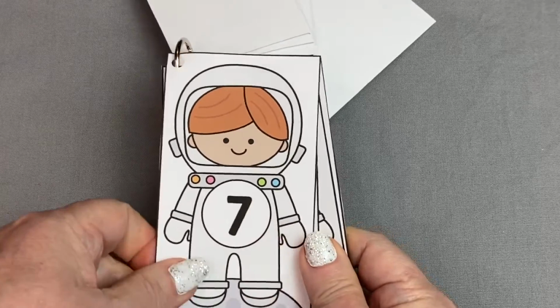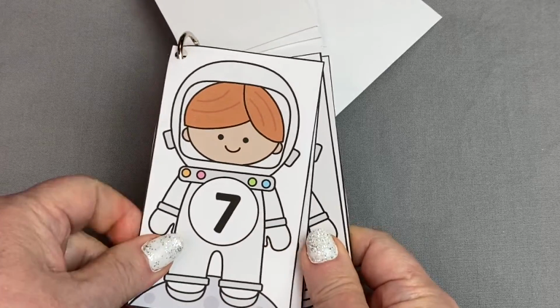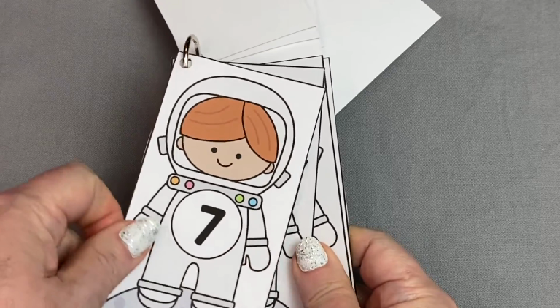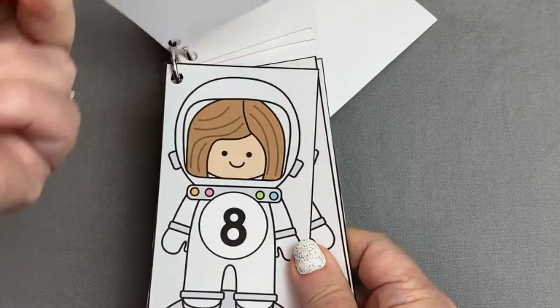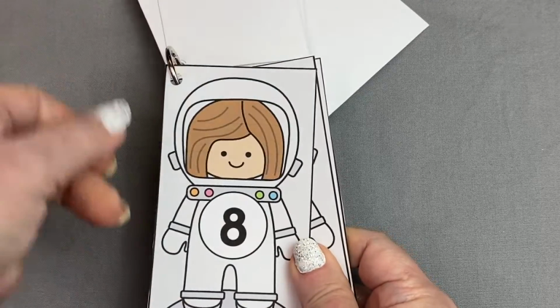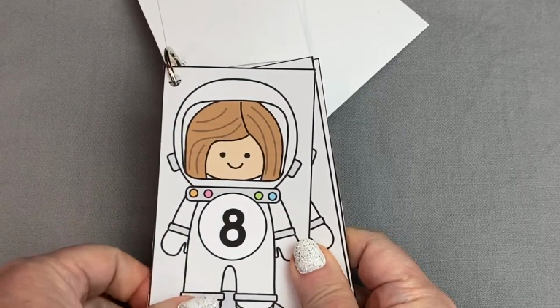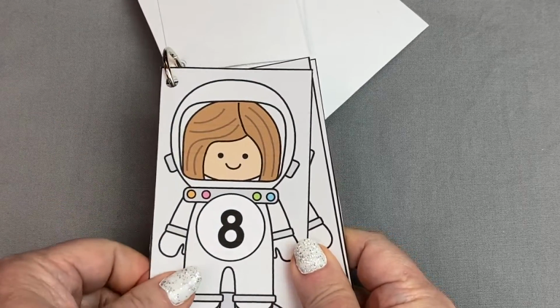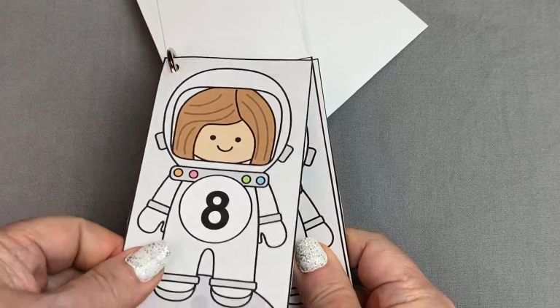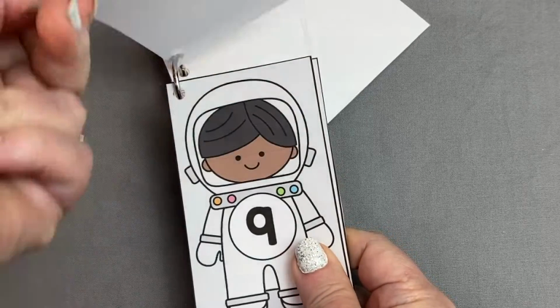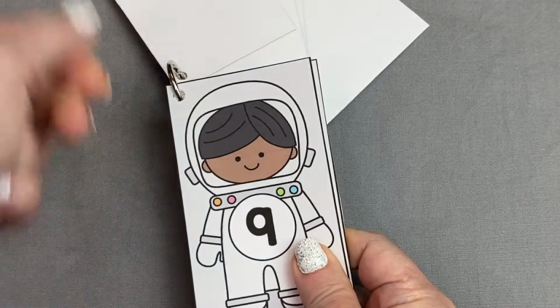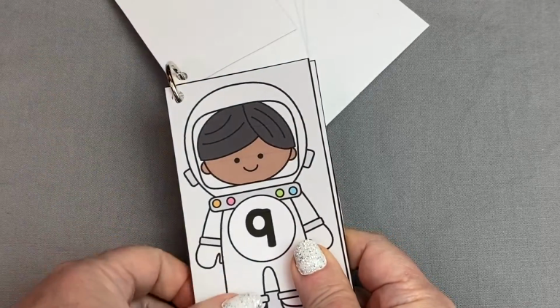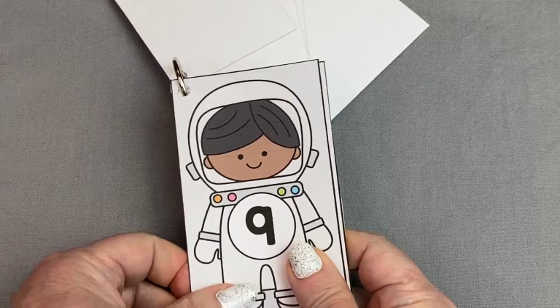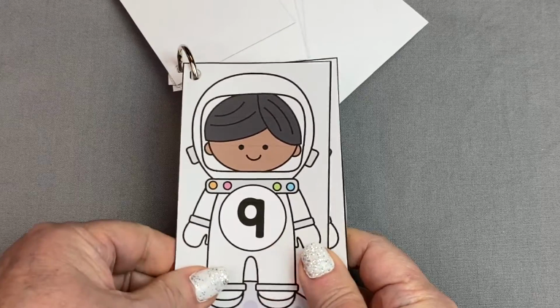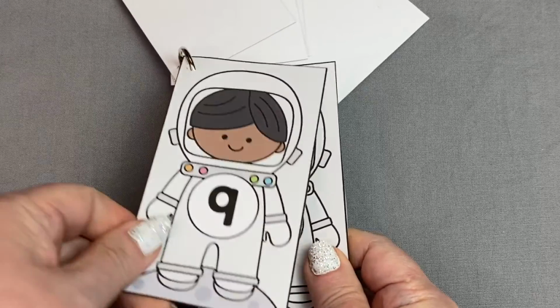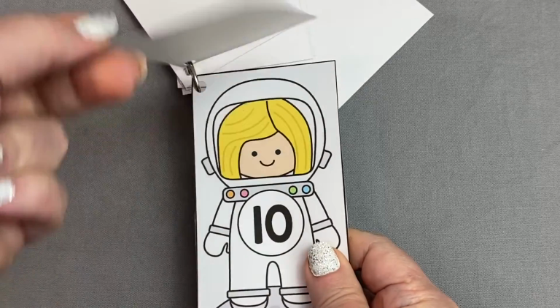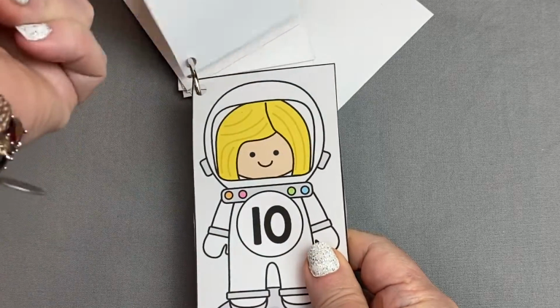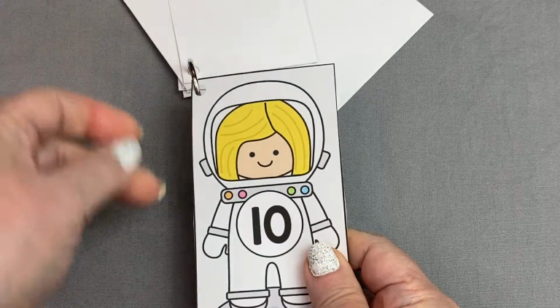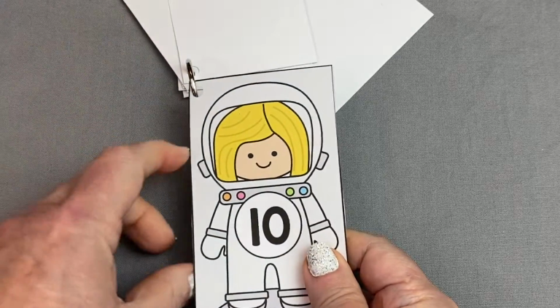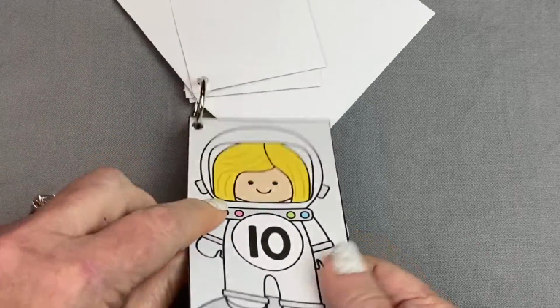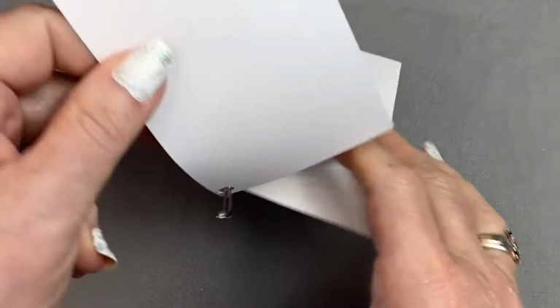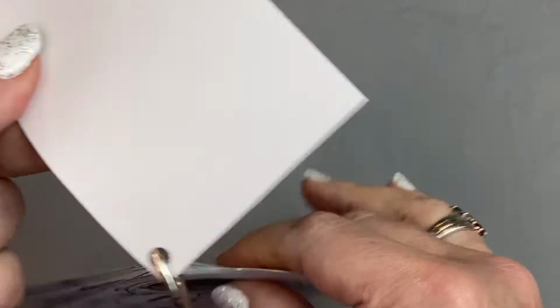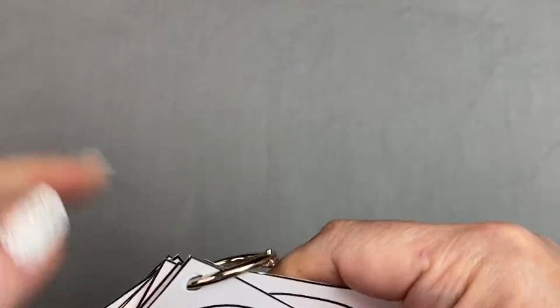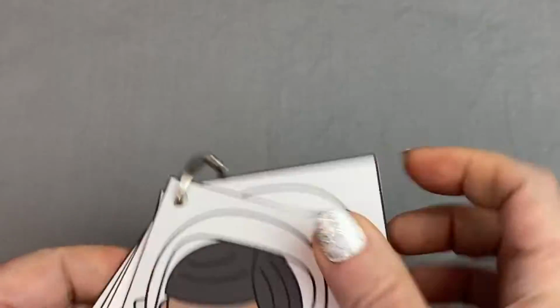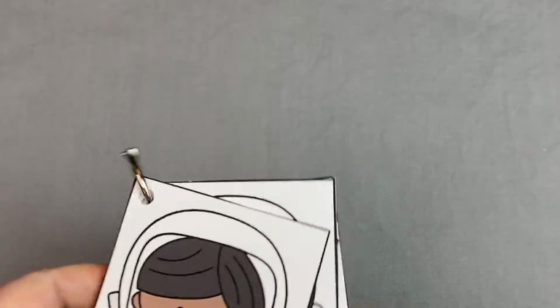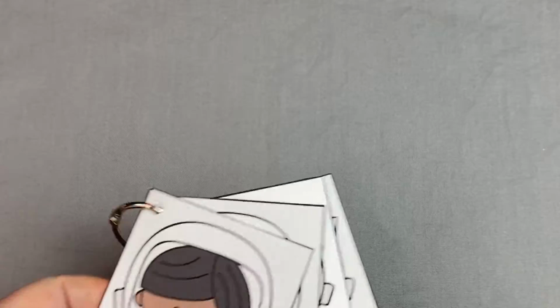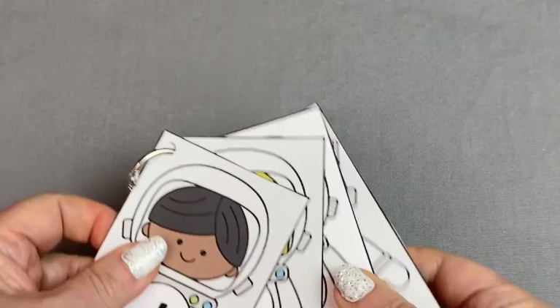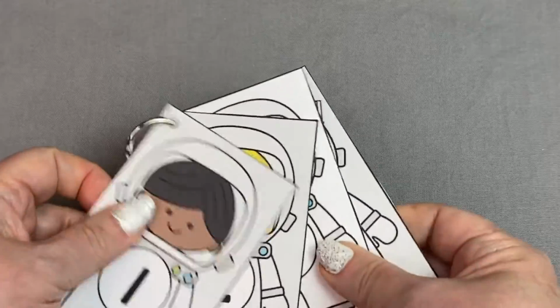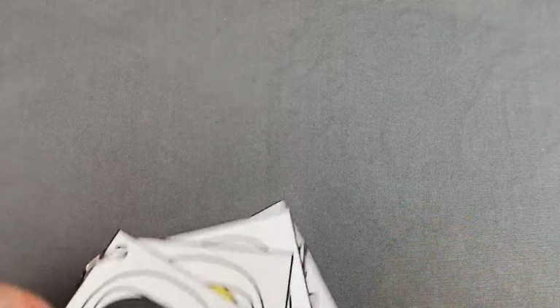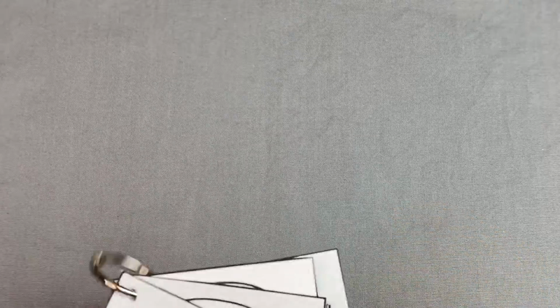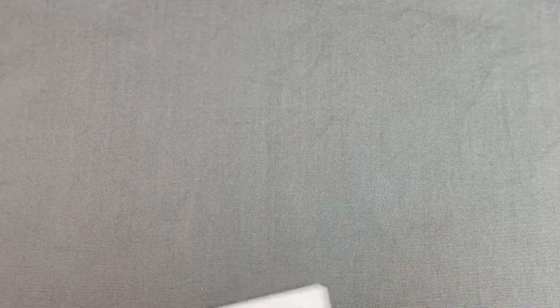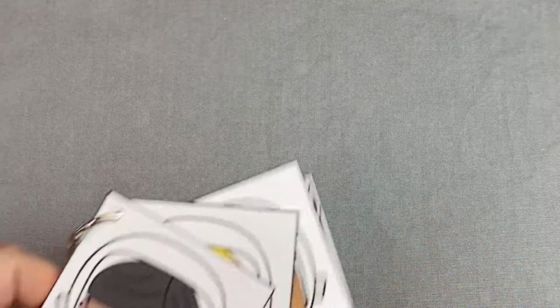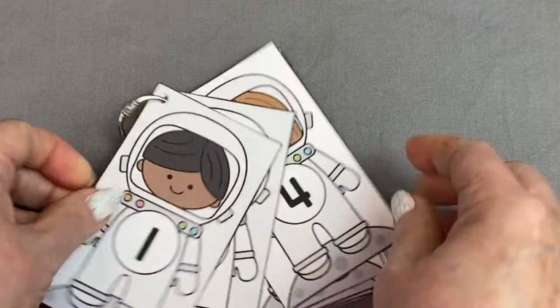I do recommend printing these cards on cardstock paper and then laminating them for durability, whether you're going to use them for match and clip activities, for pocket charts, or even for the ring books.